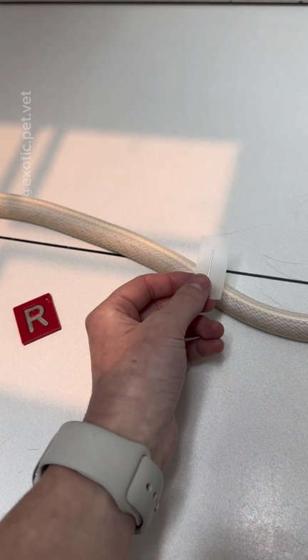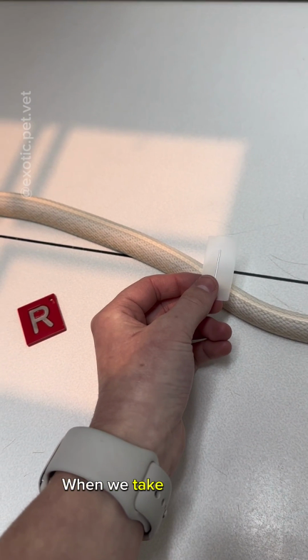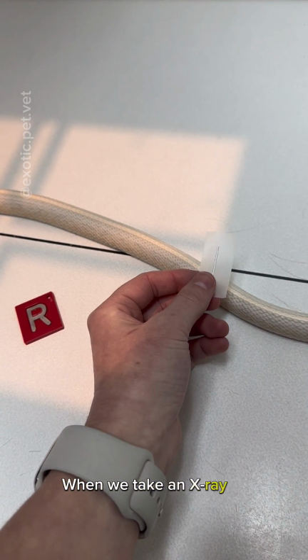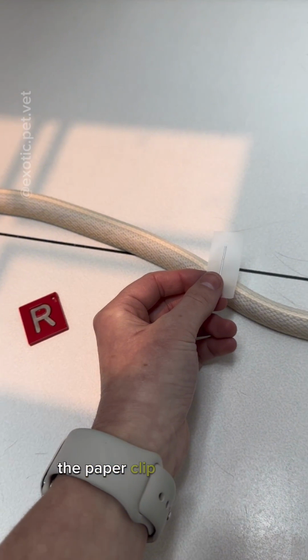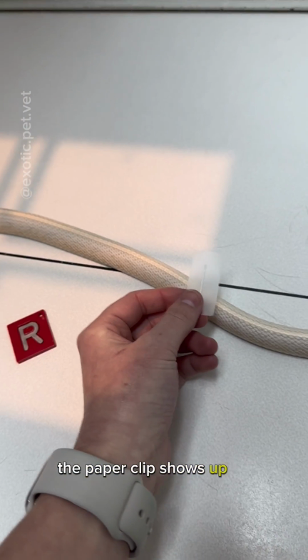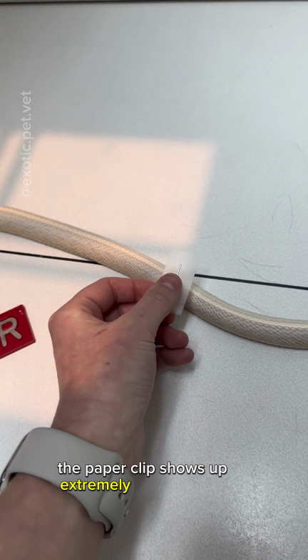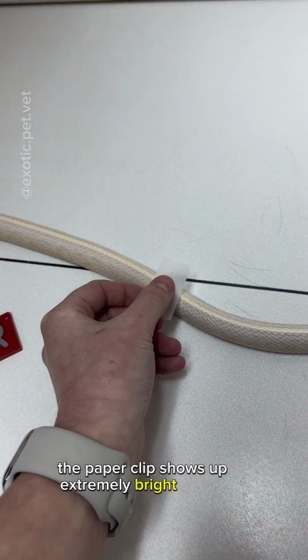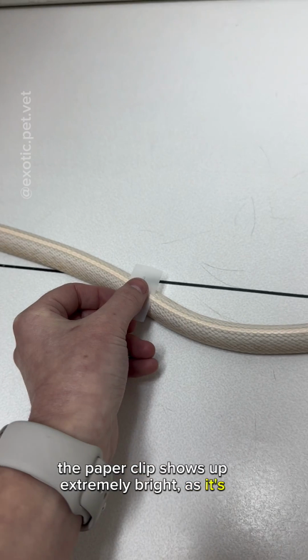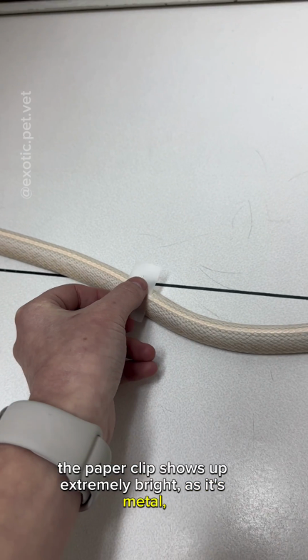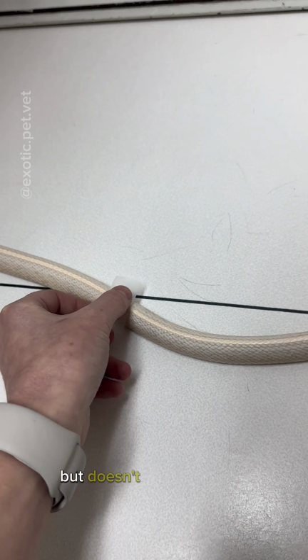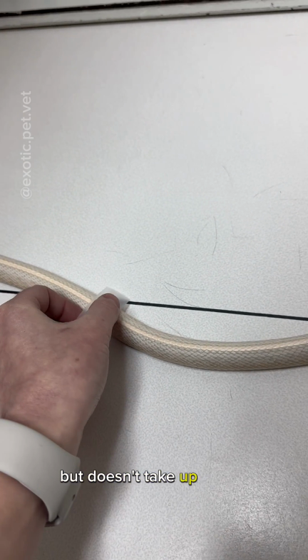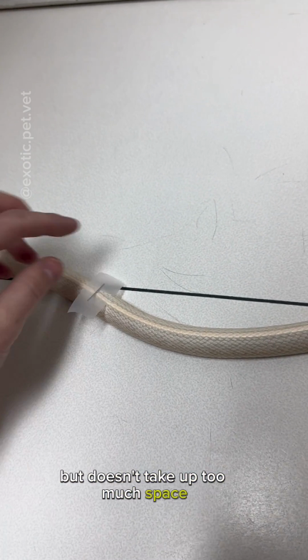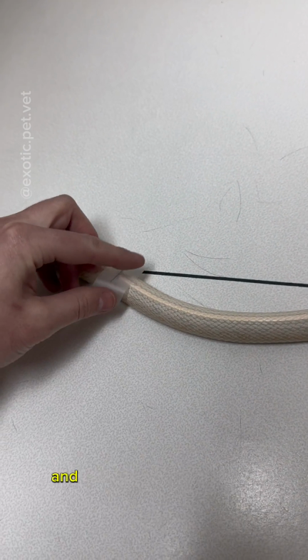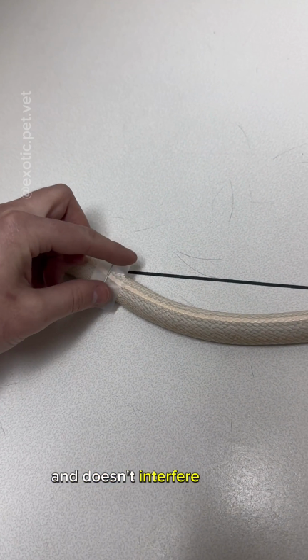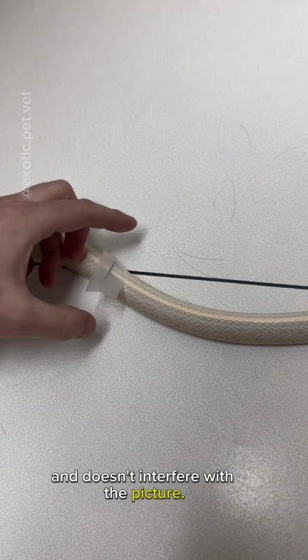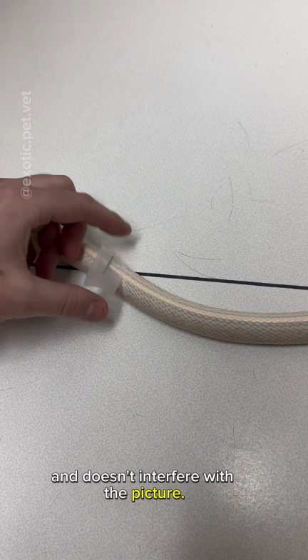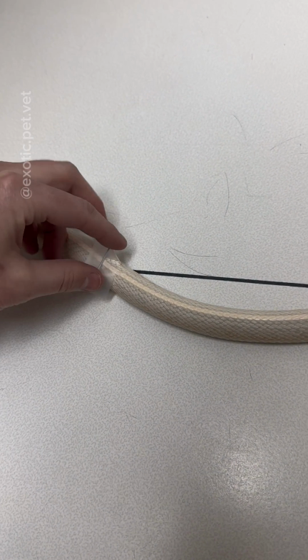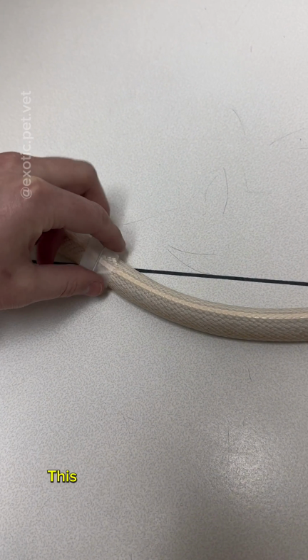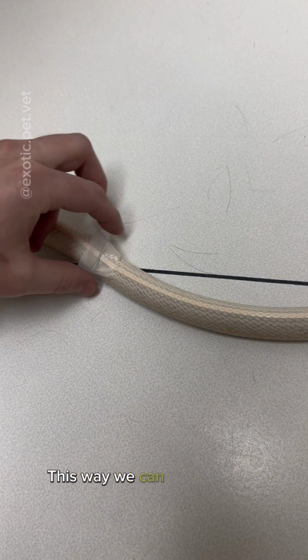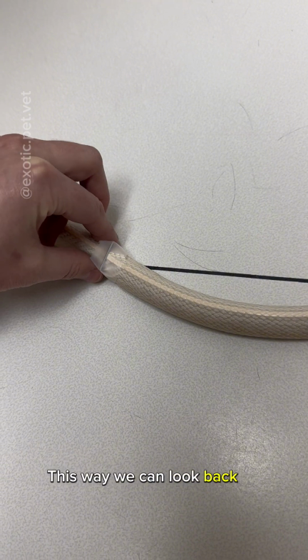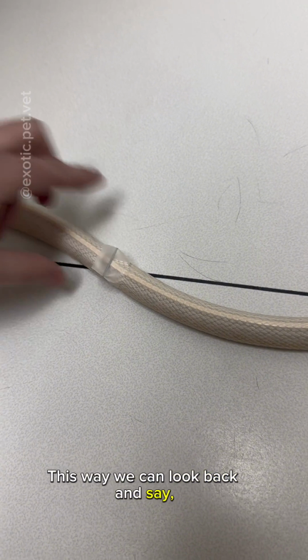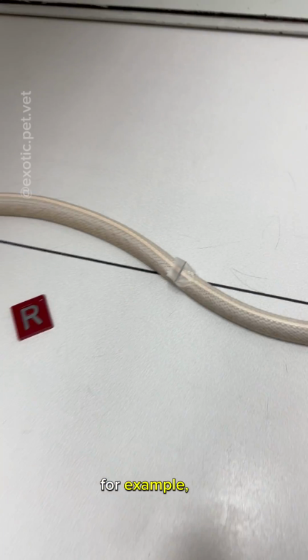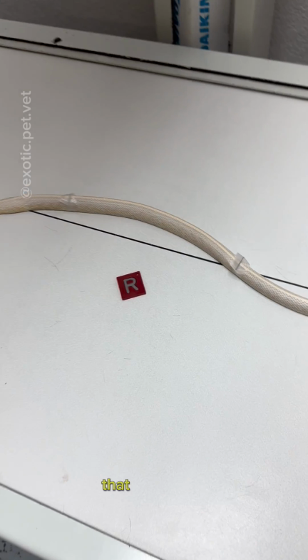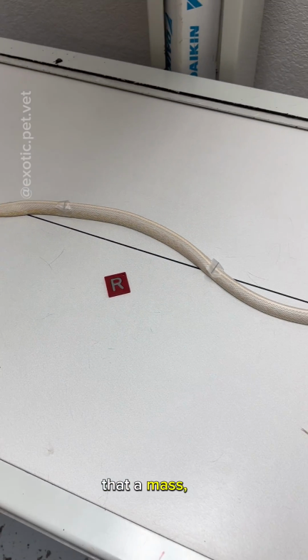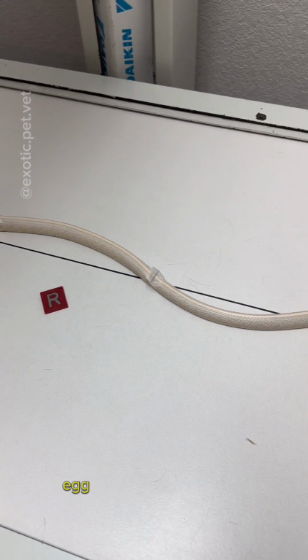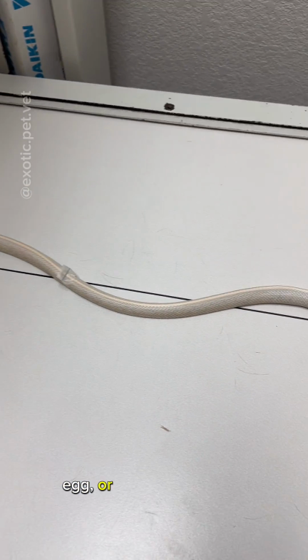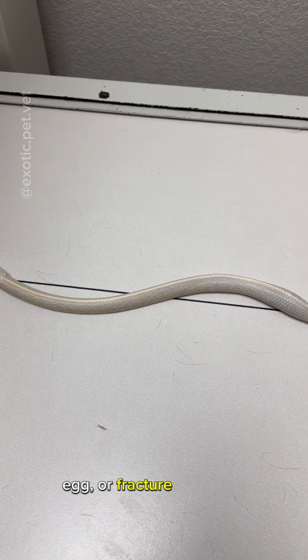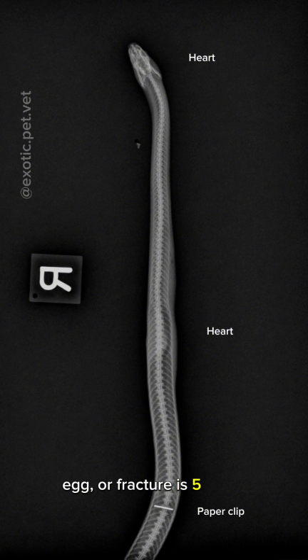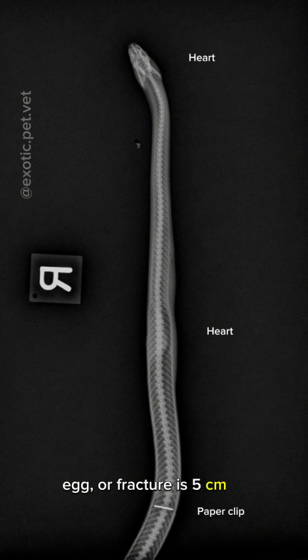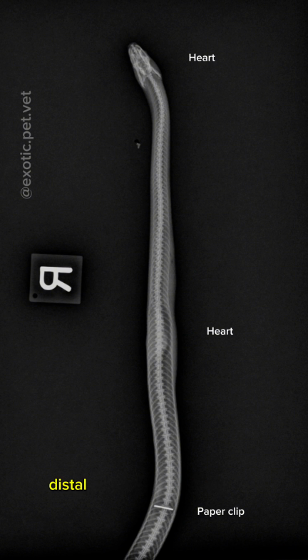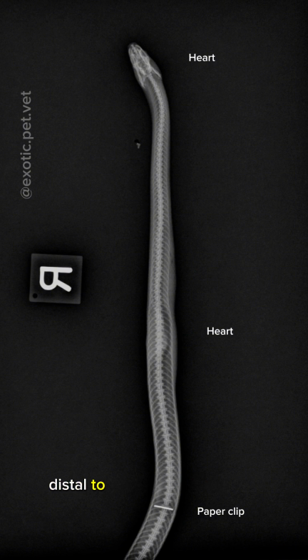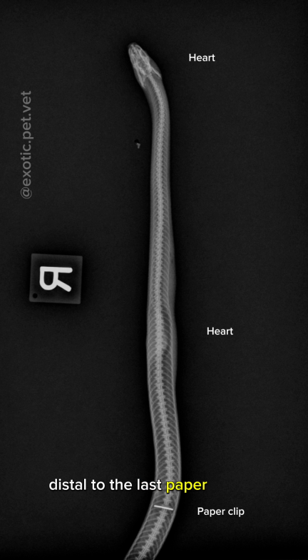When we take an x-ray, the paper clip shows up extremely bright as it's metal, but doesn't take up too much space and doesn't interfere with the picture. This way, we can look back and say, for example, that a mass, egg, or a fracture is 5 centimeters distal to the last paper clip.